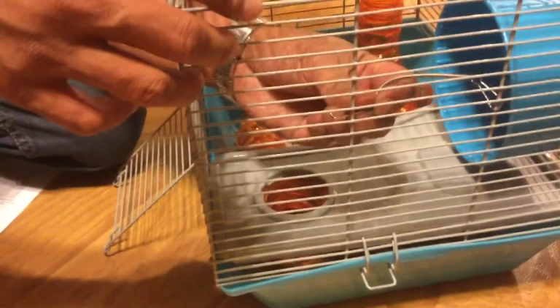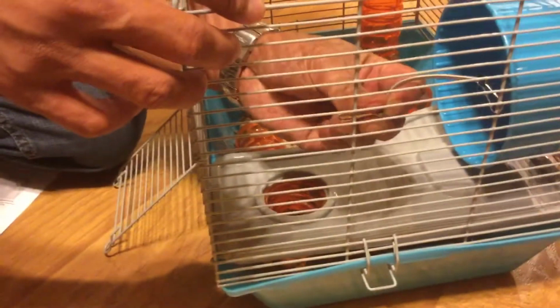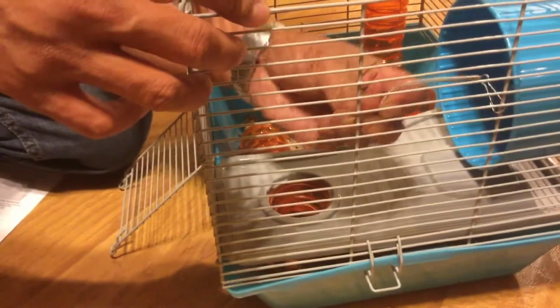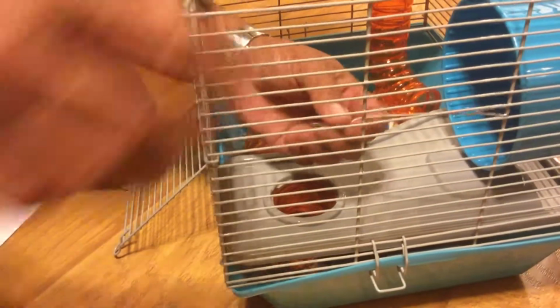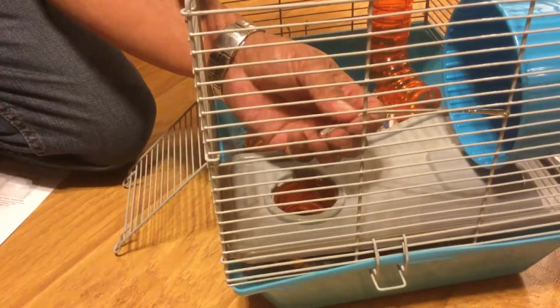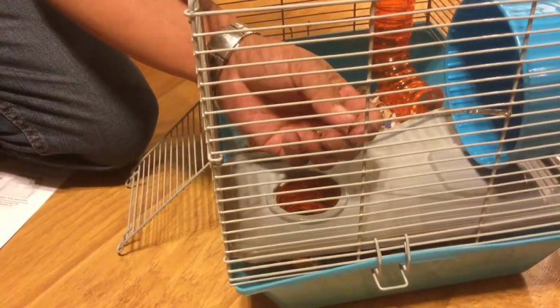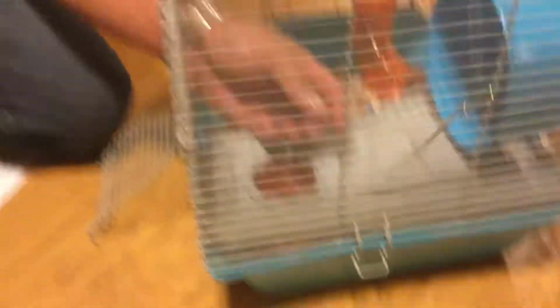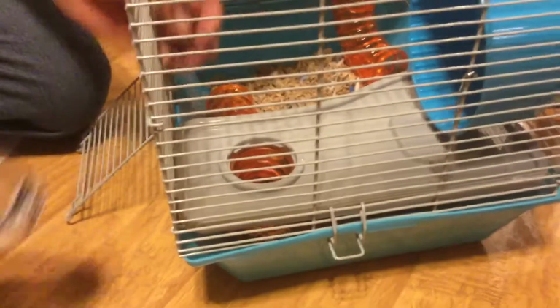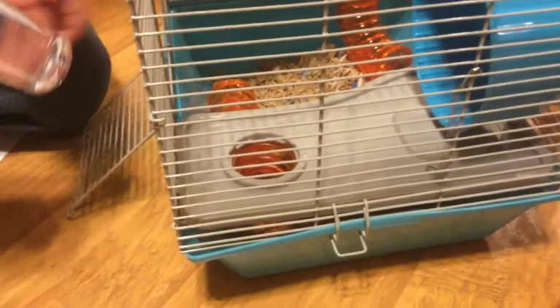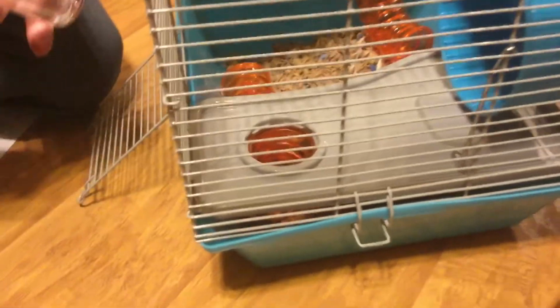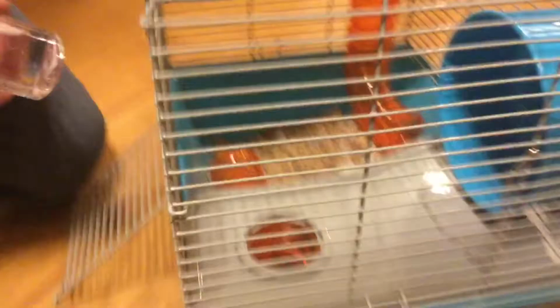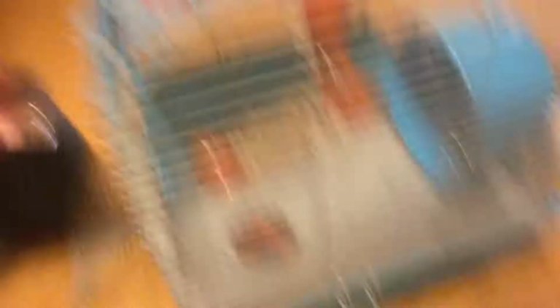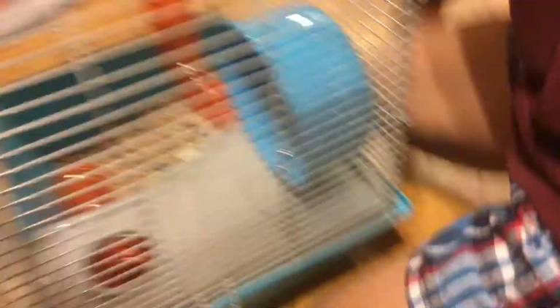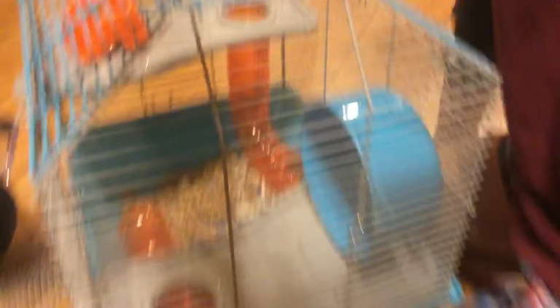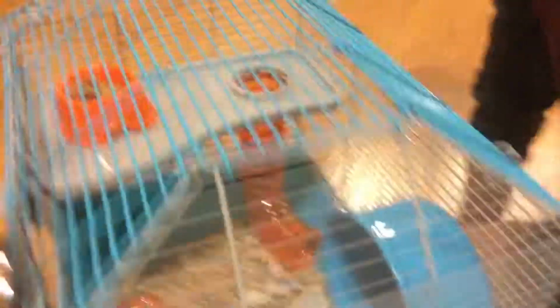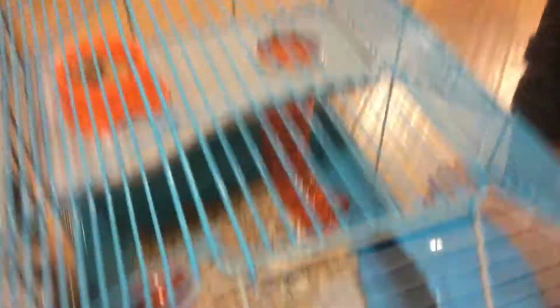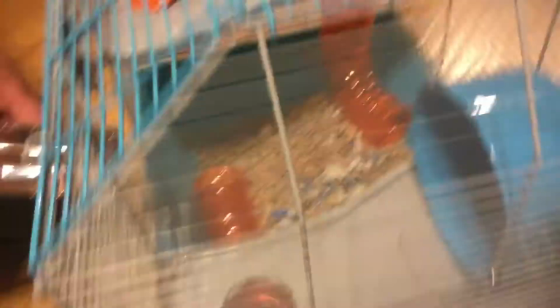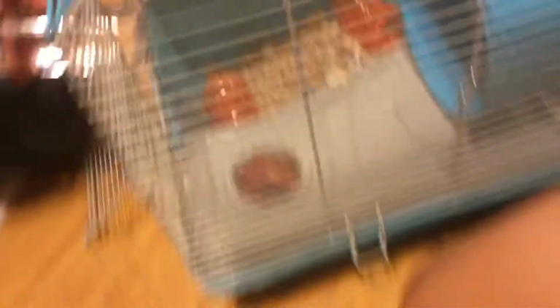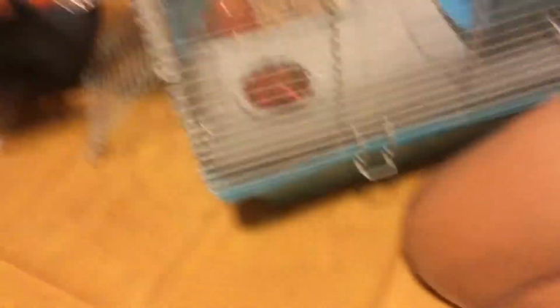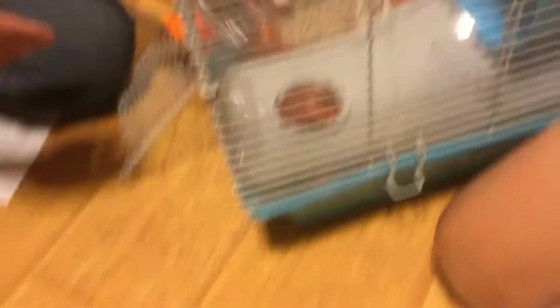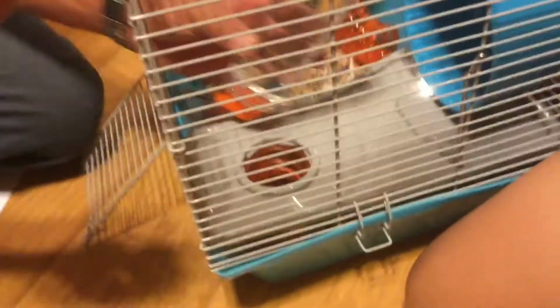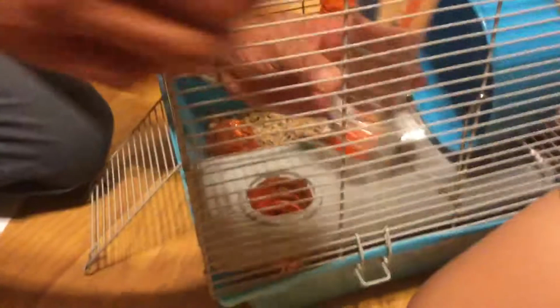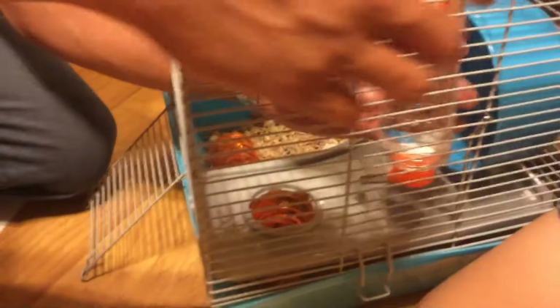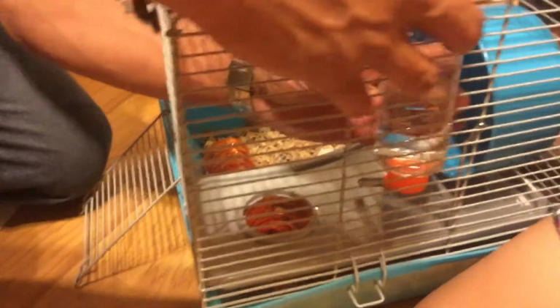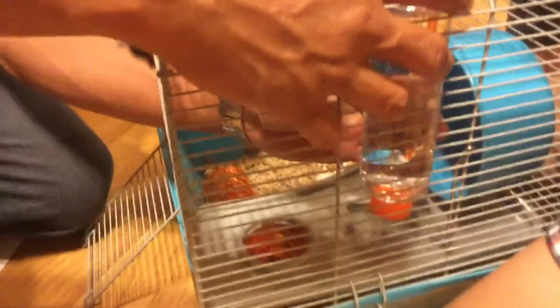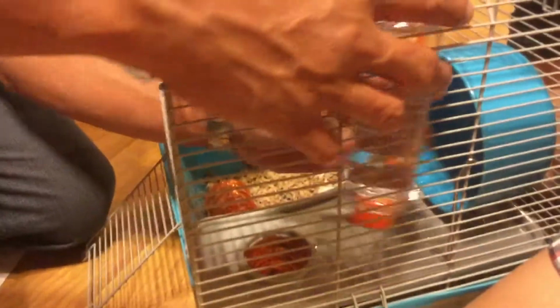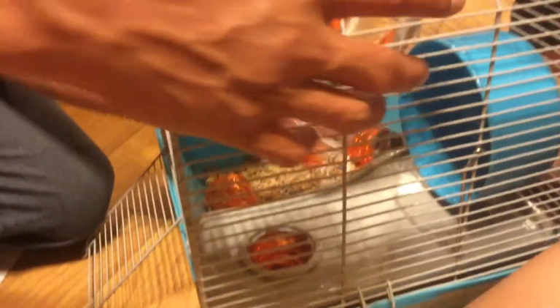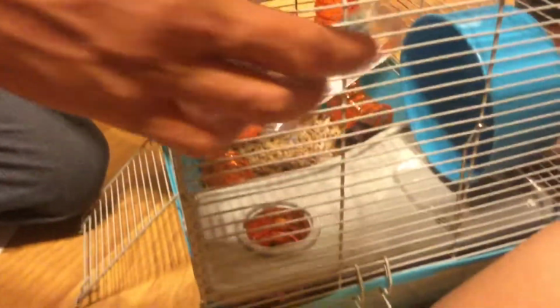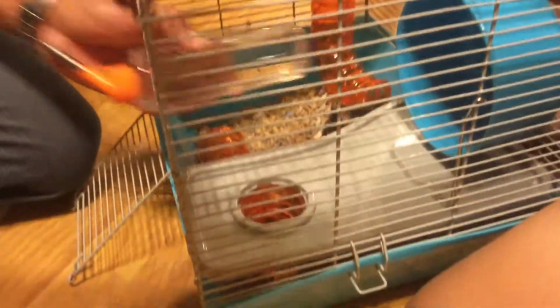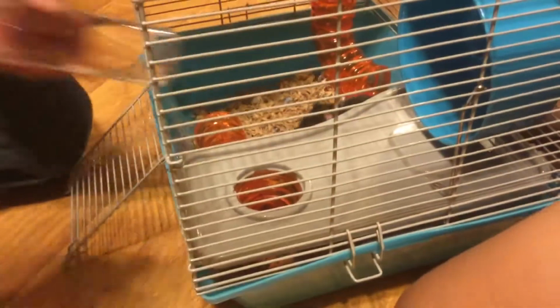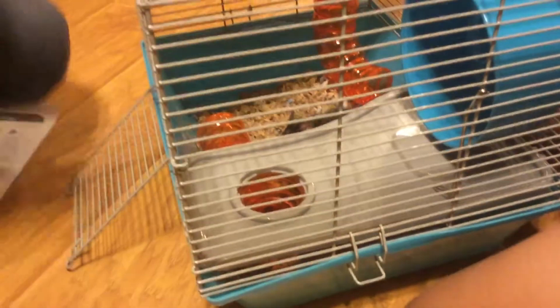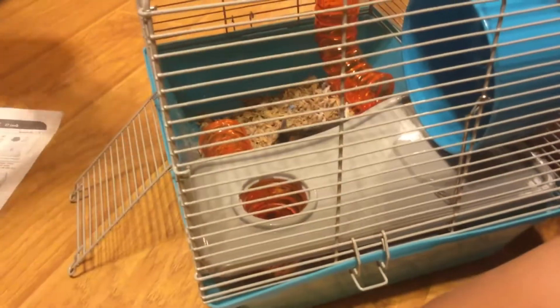What's that for? Is that the water? Wait, how's he gonna get the food, Daddy? How are you gonna get it real quick? How? Yeah, he'll go up there.